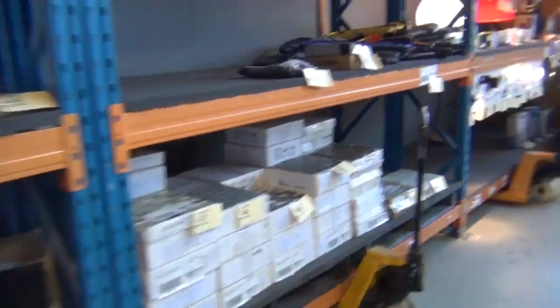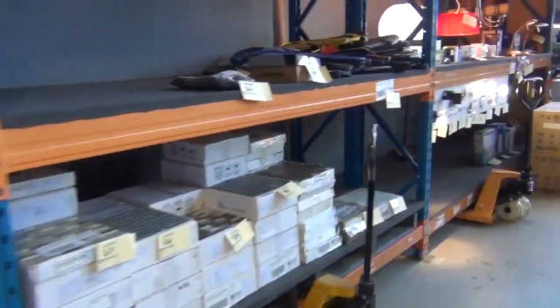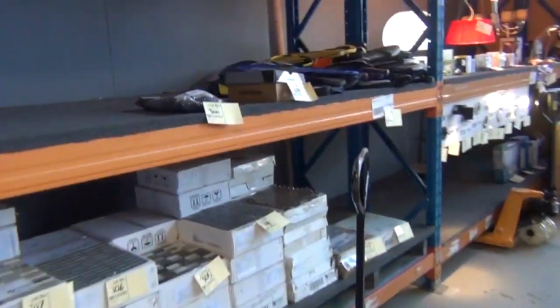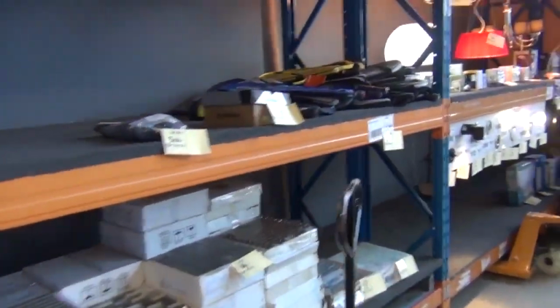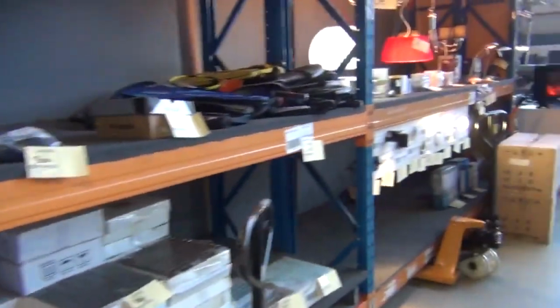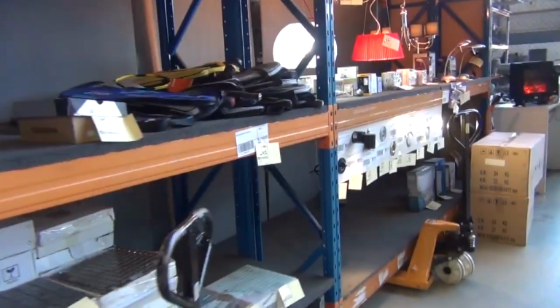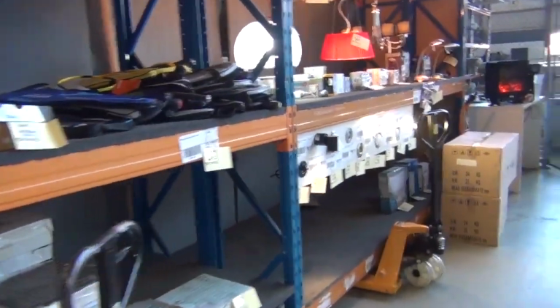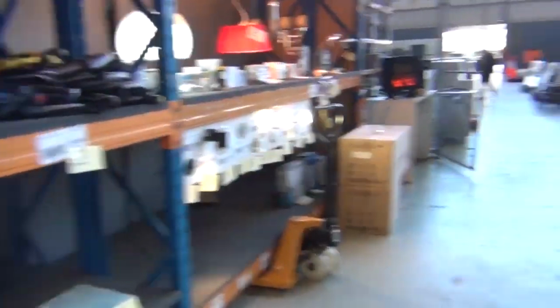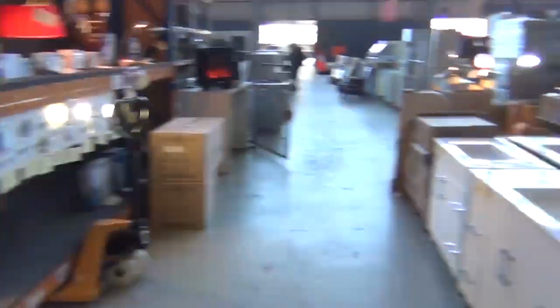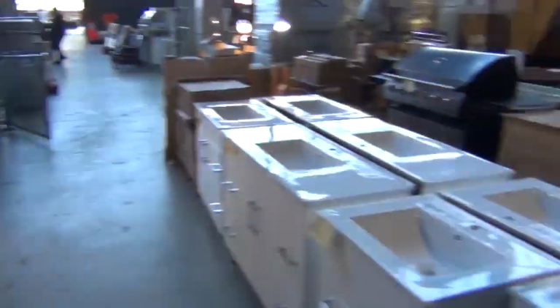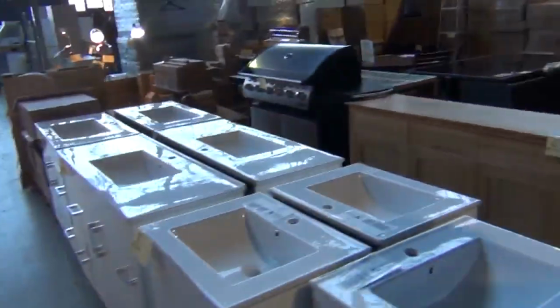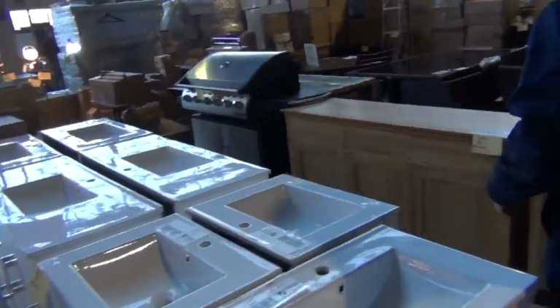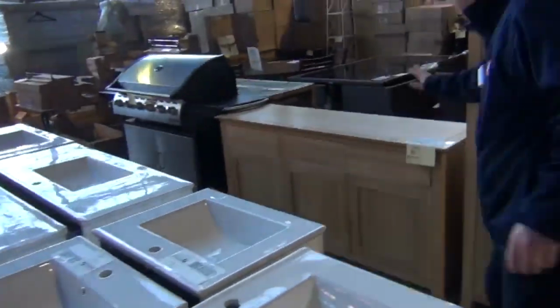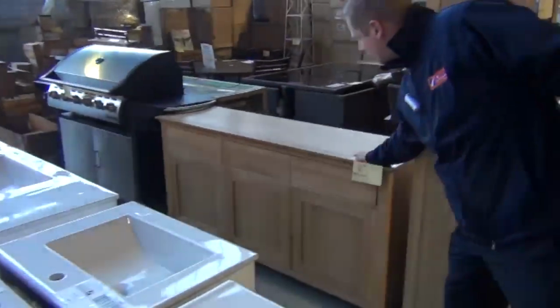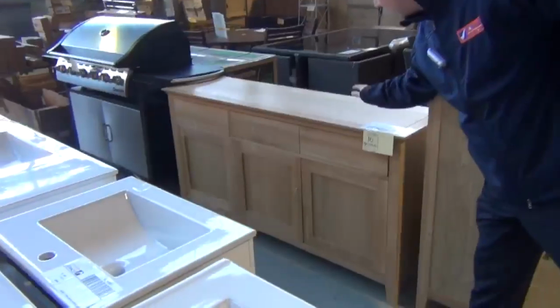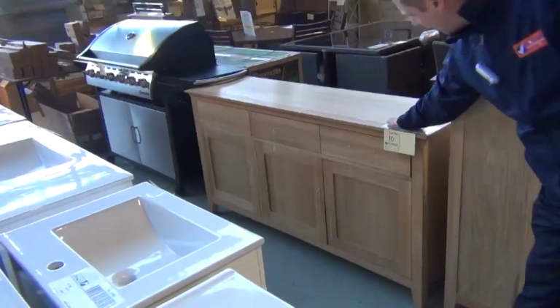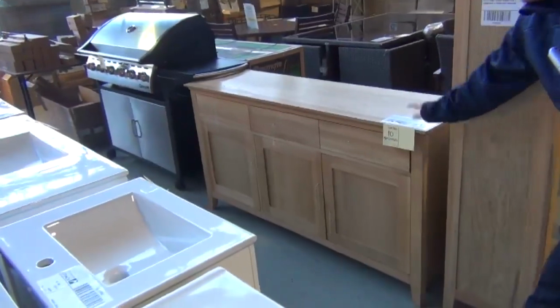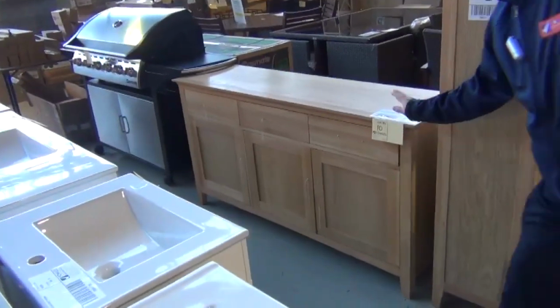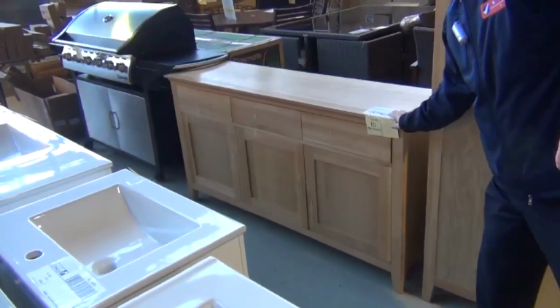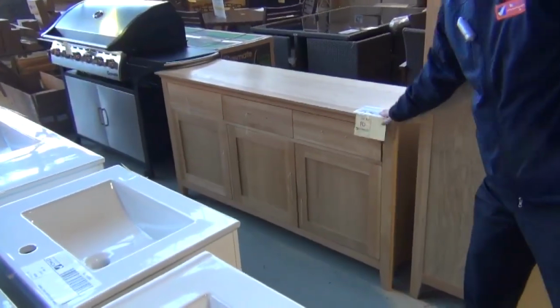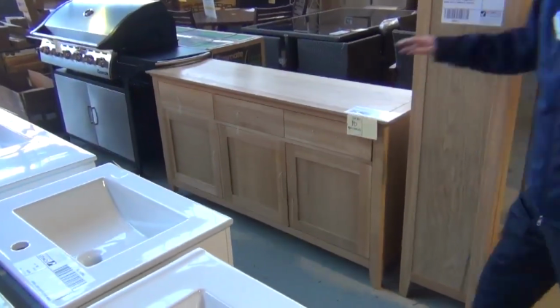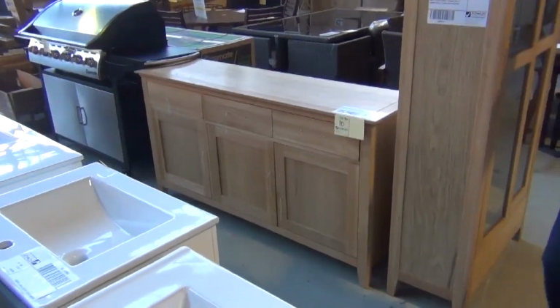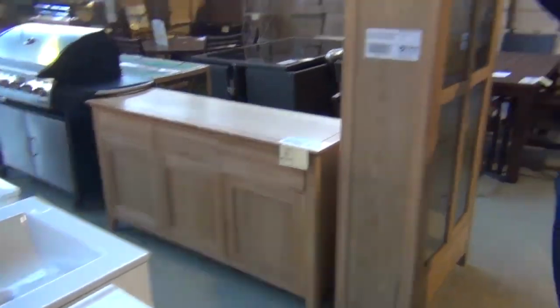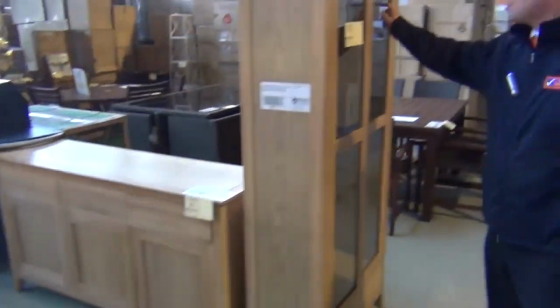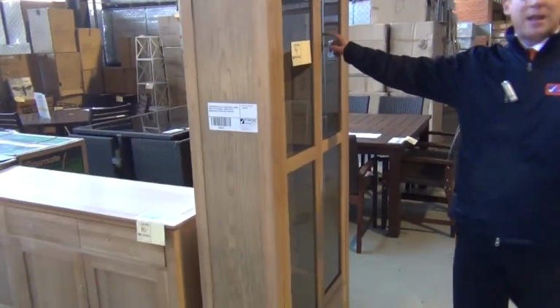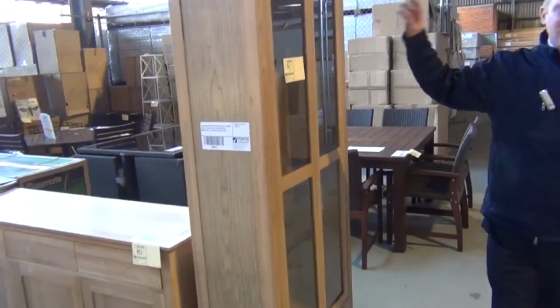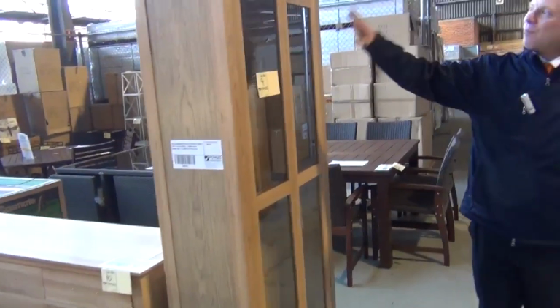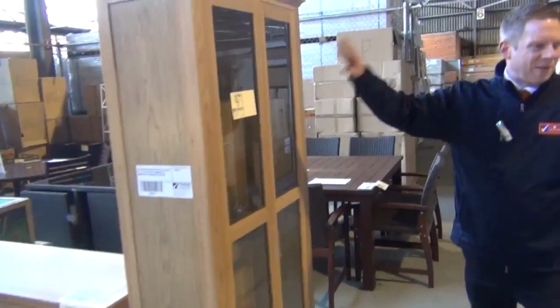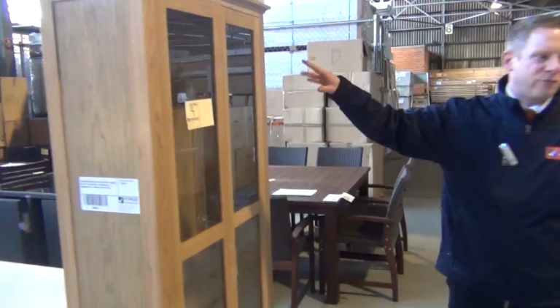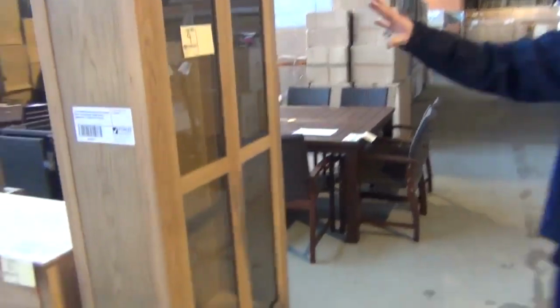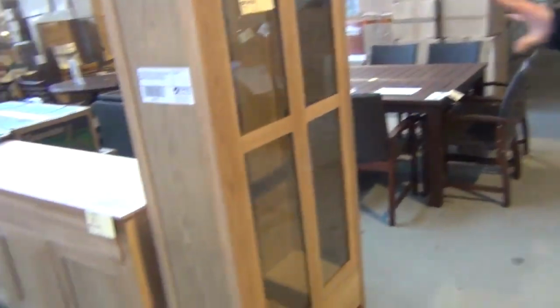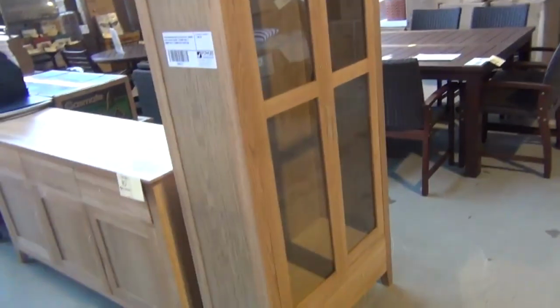We might have a quick look over this back row — there's some beautiful oak furniture there. We've got a sideboard as well as a glass display cabinet, probably around the mid $400s on those.